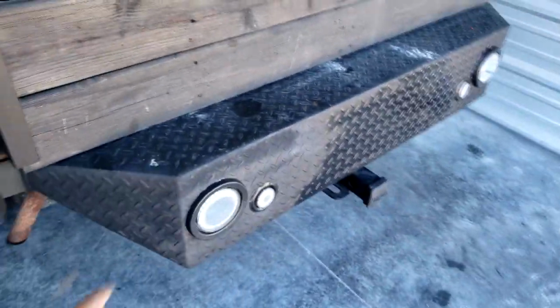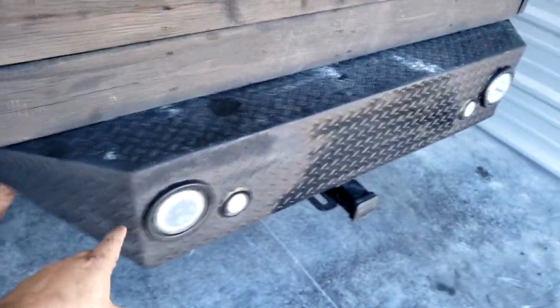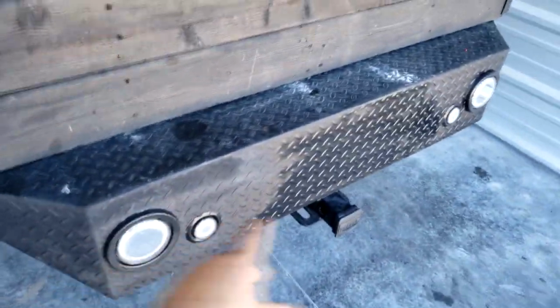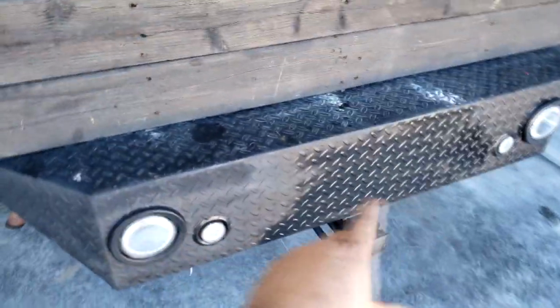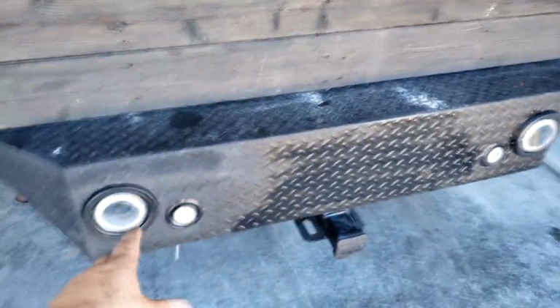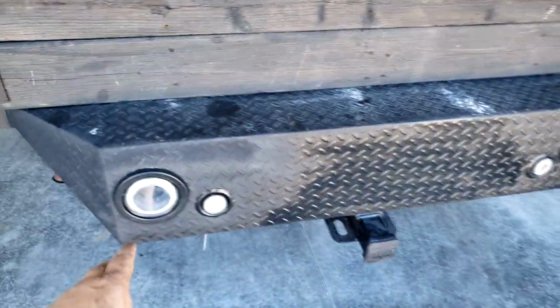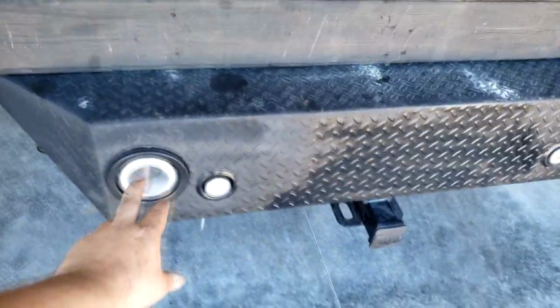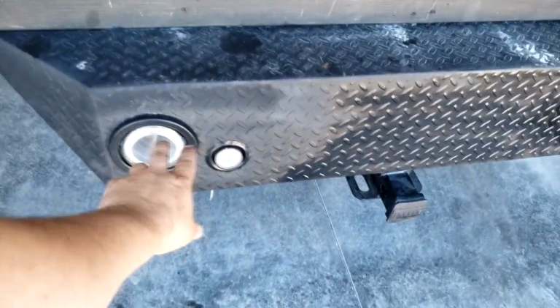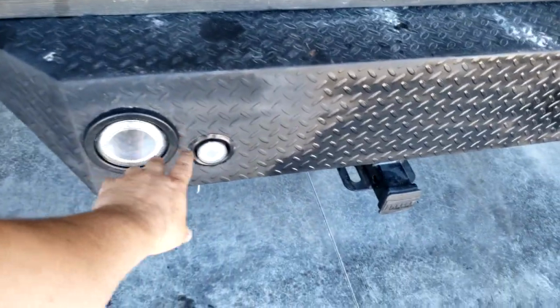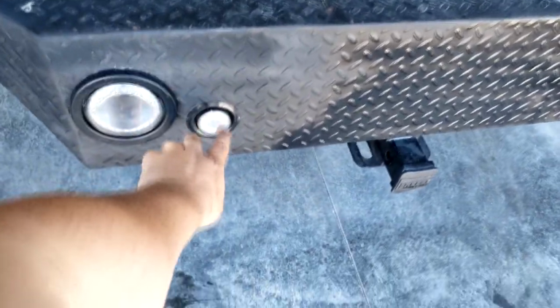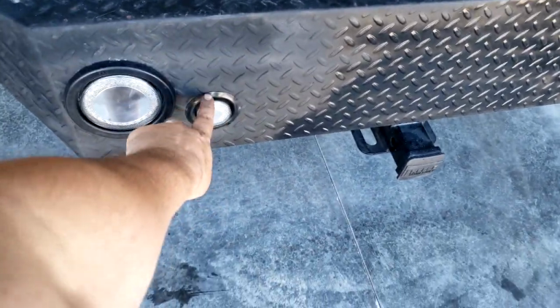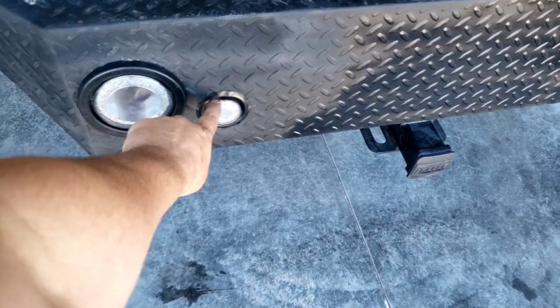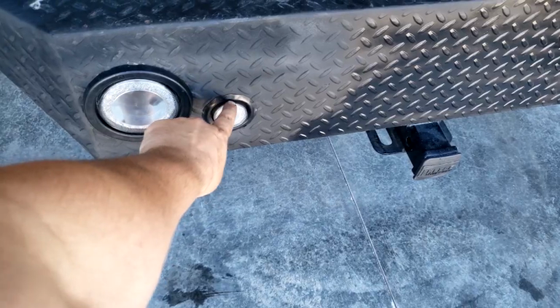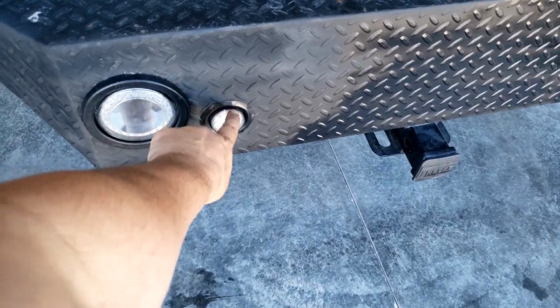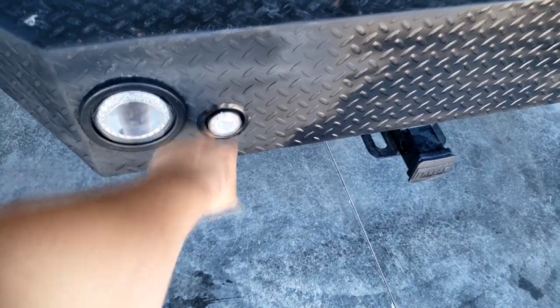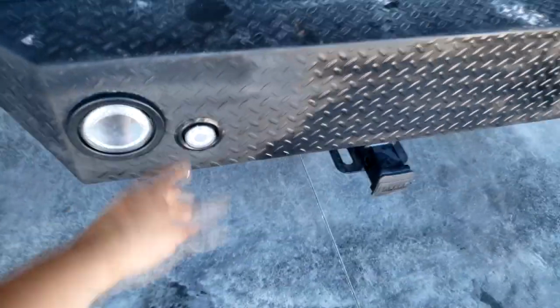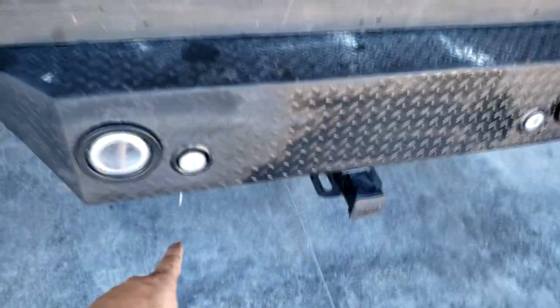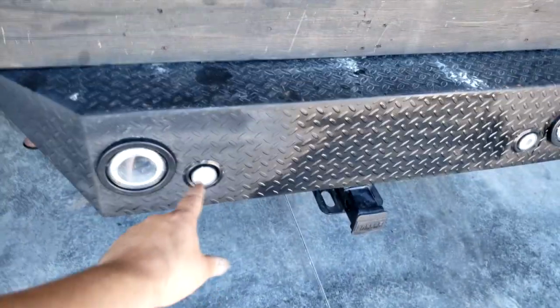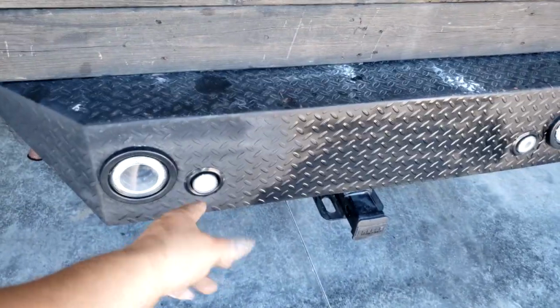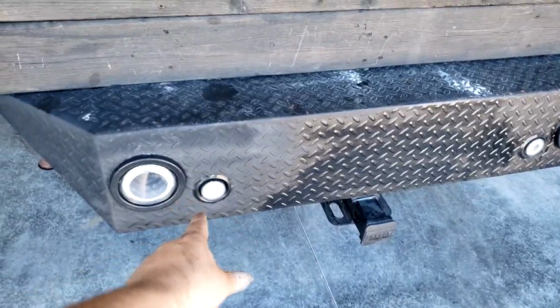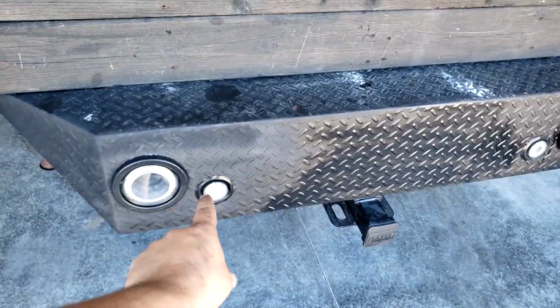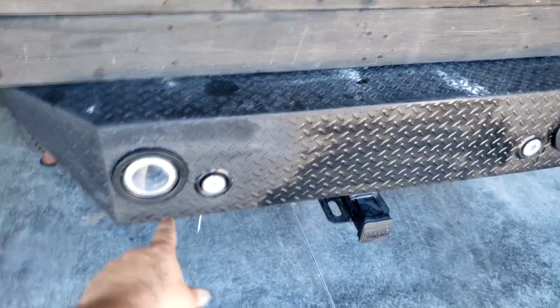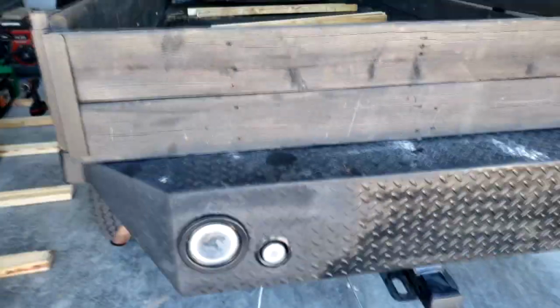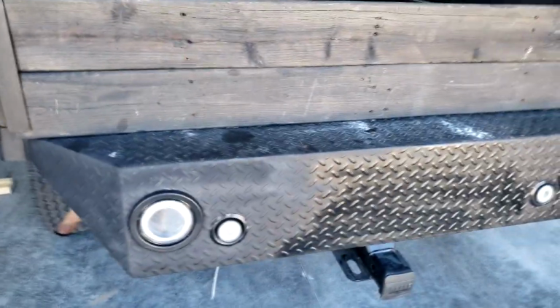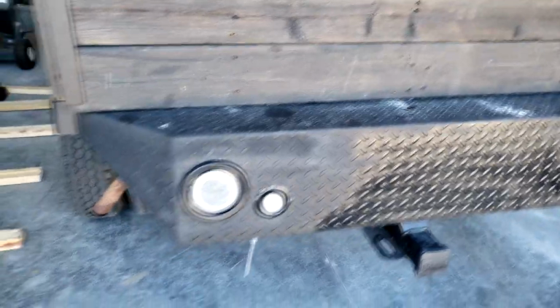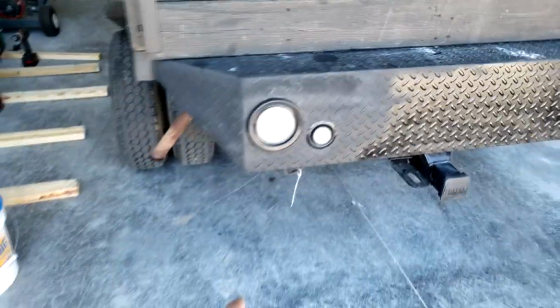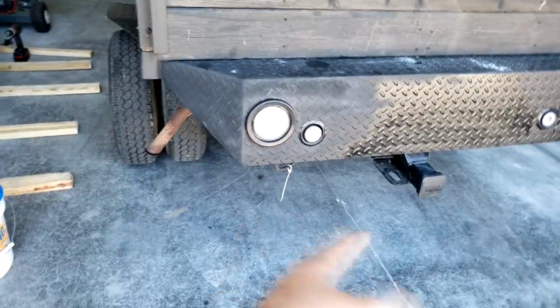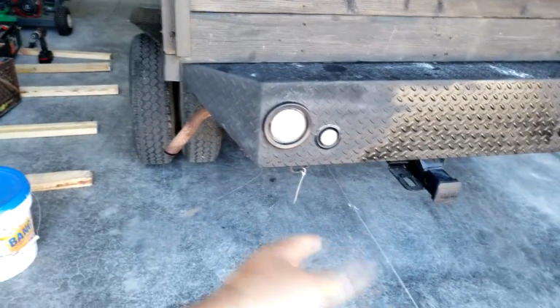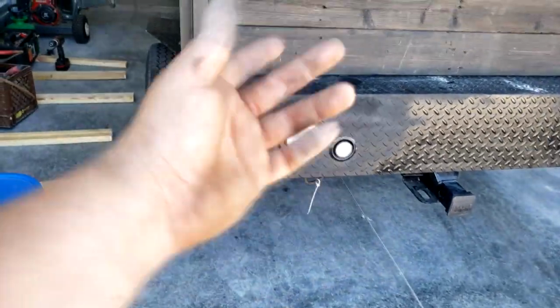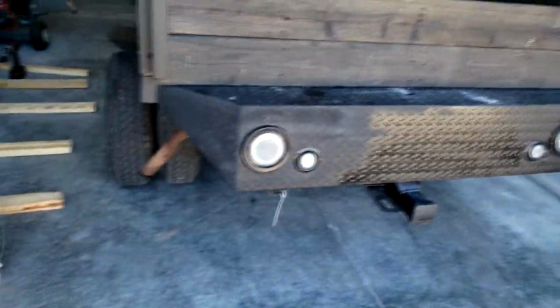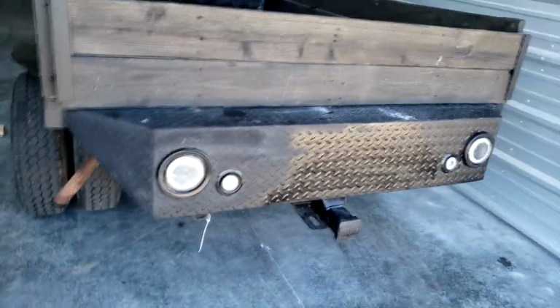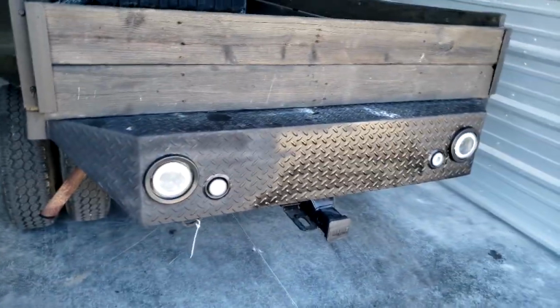Alright guys, I got them mounted in there. Sorry I didn't show you how I got these holes in there, but I used a 2.5-inch hole saw and drilled those holes in there. Then I ripped the other lights off and wired it up.